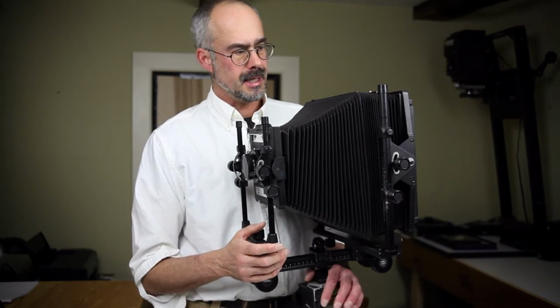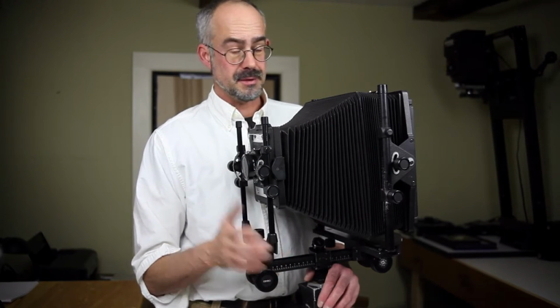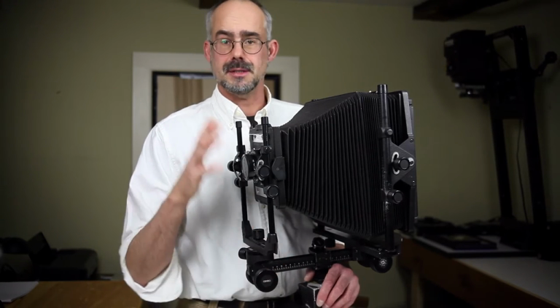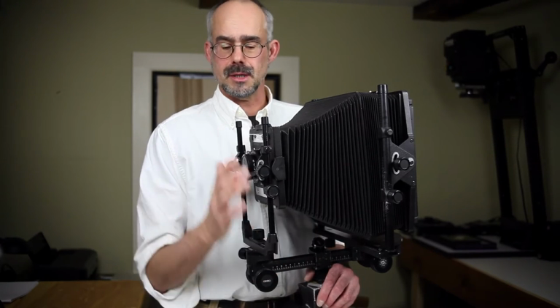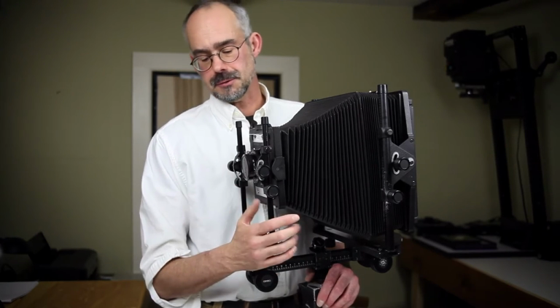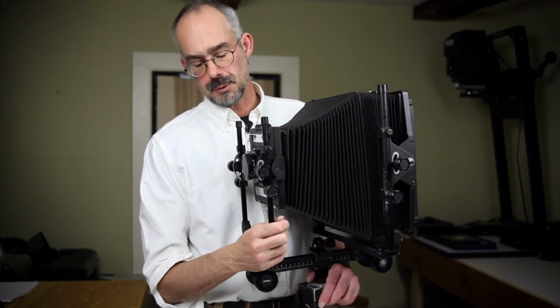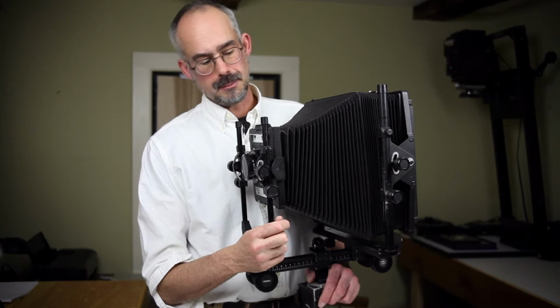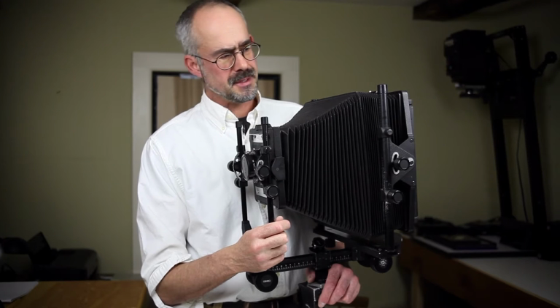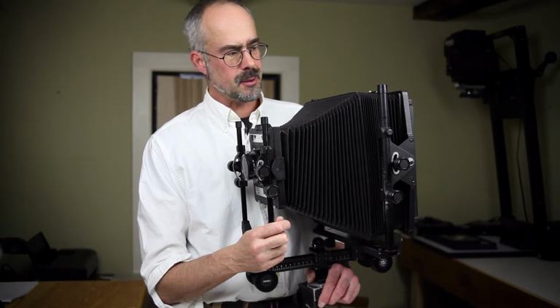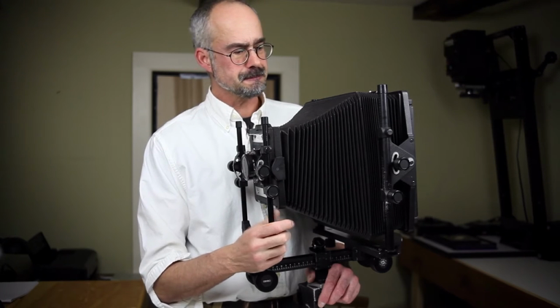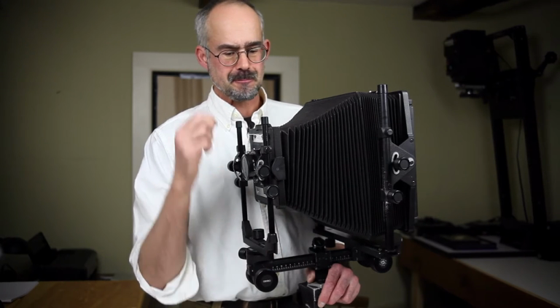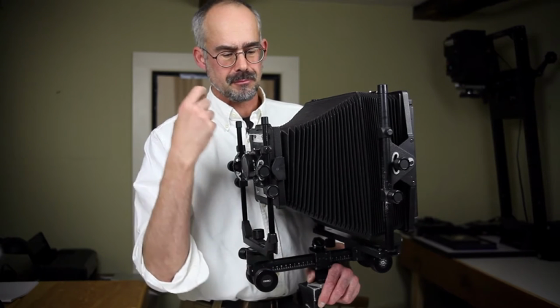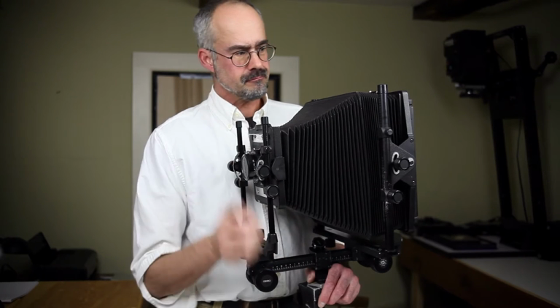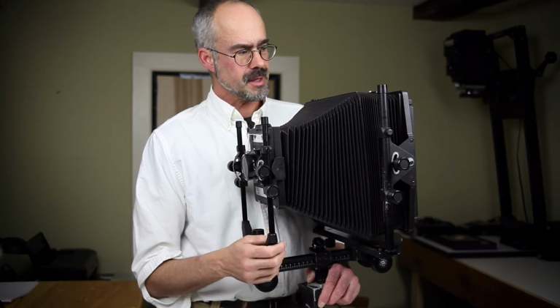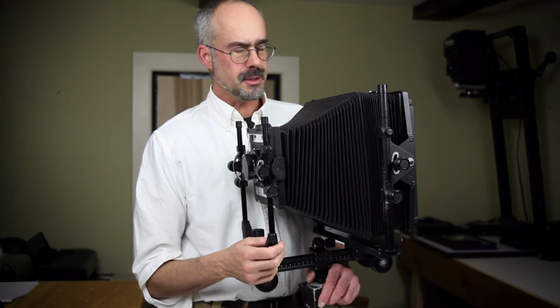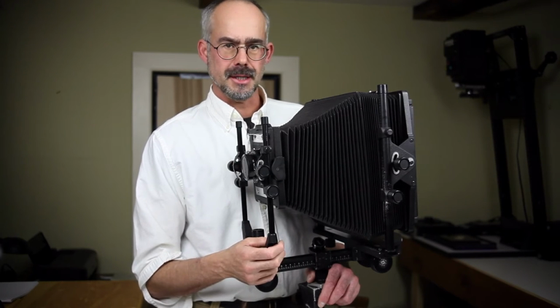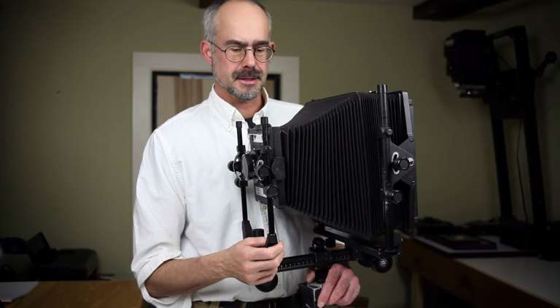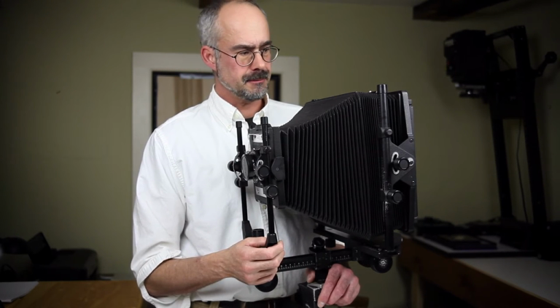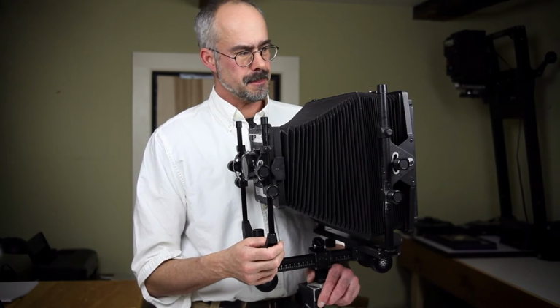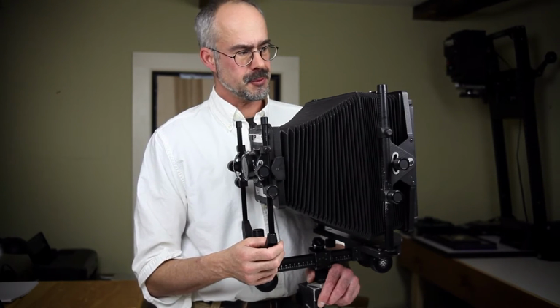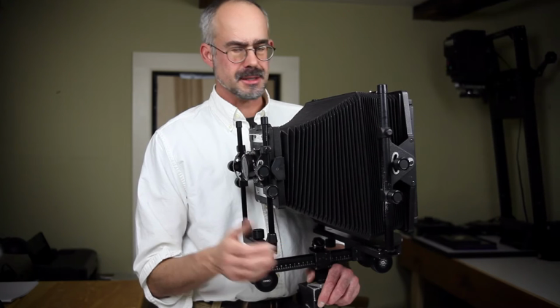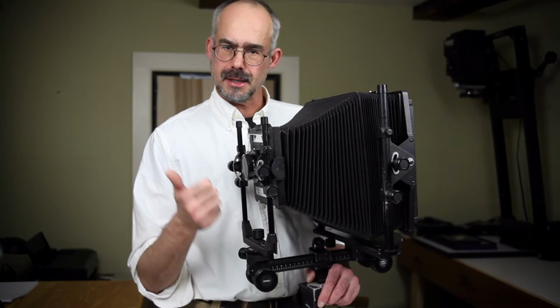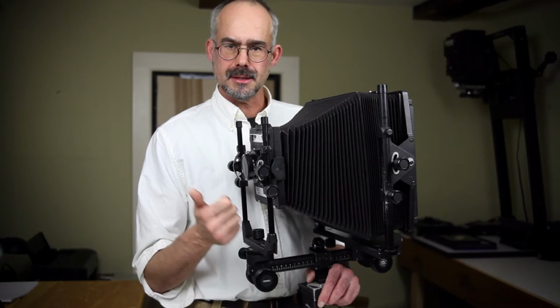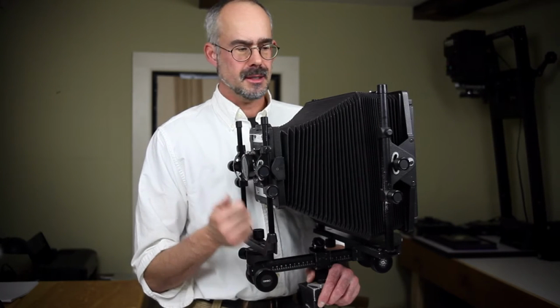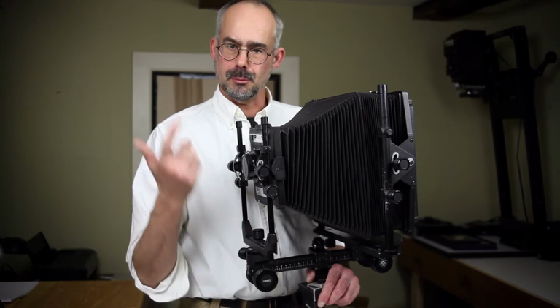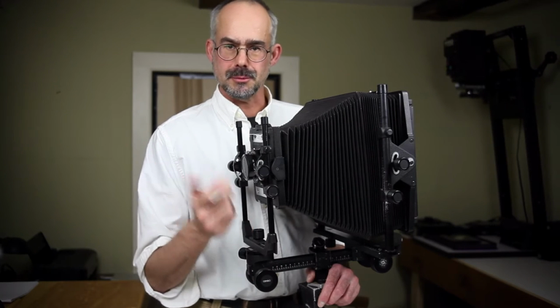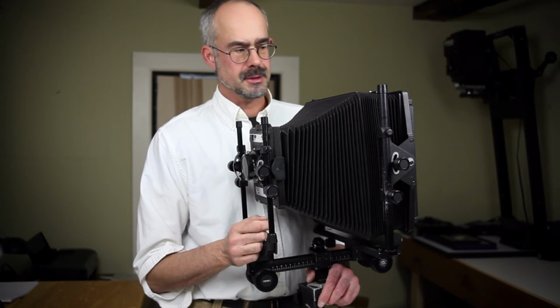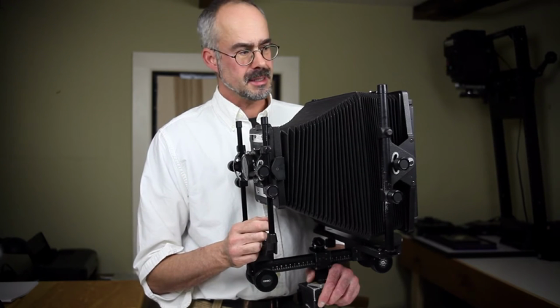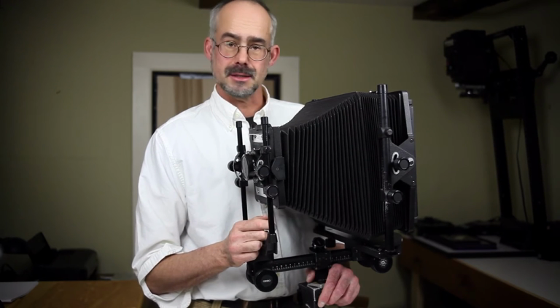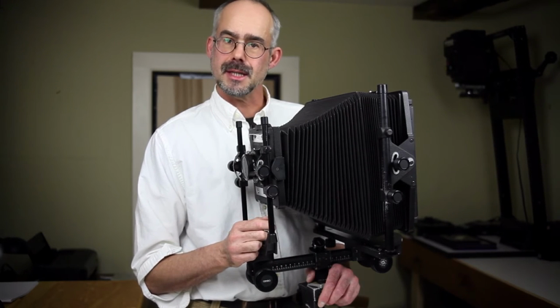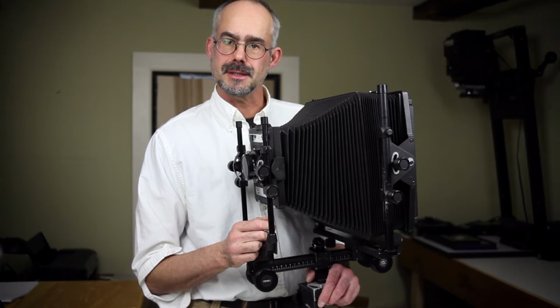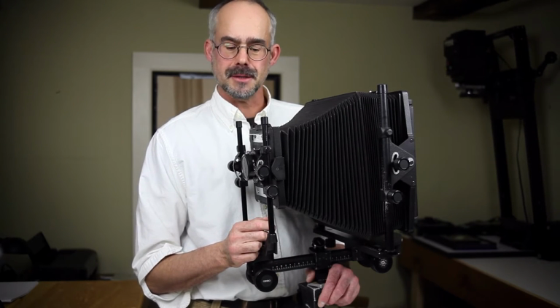But this is all I have. So I've been thinking about modifying it so that it's lighter, more portable, easier to carry into the field.